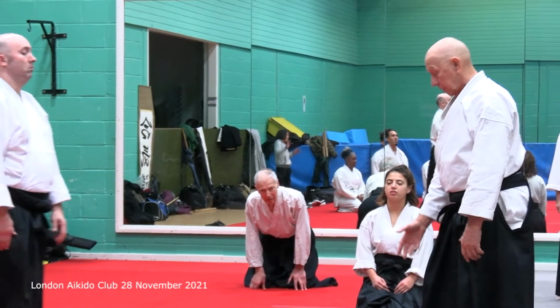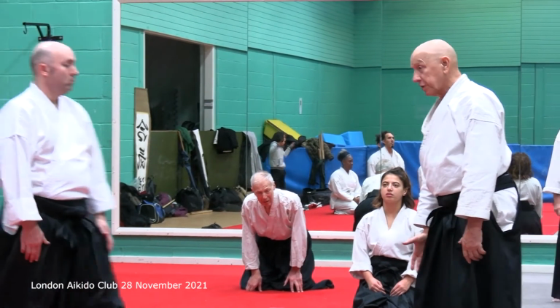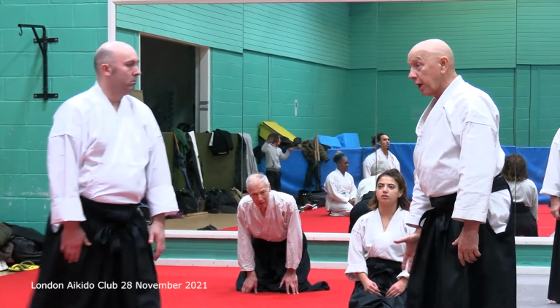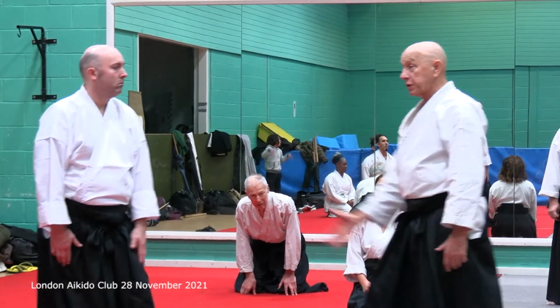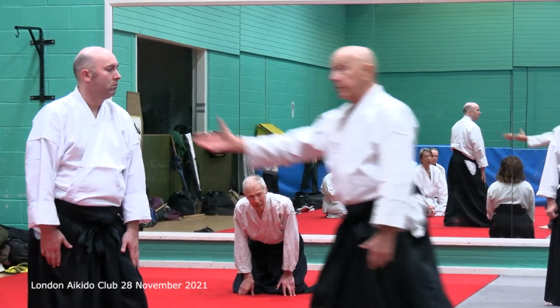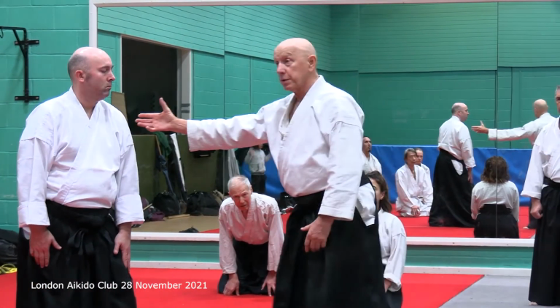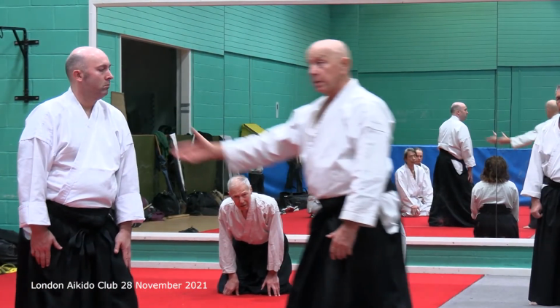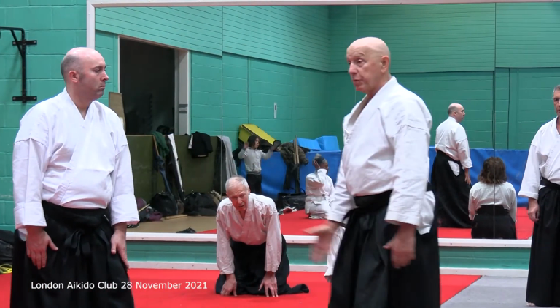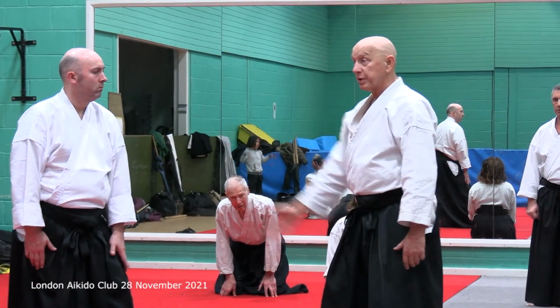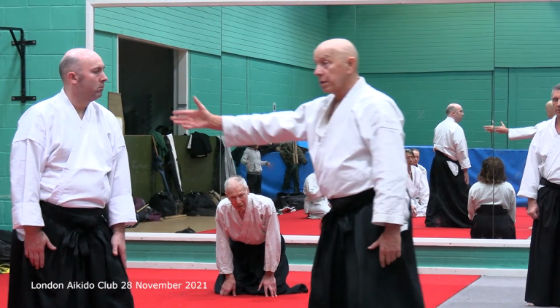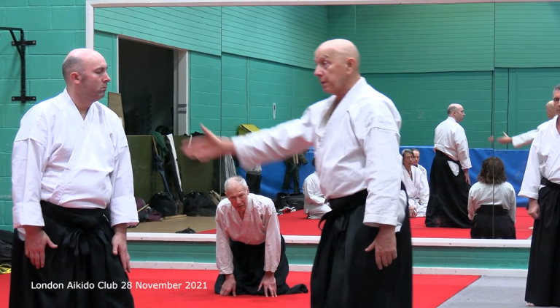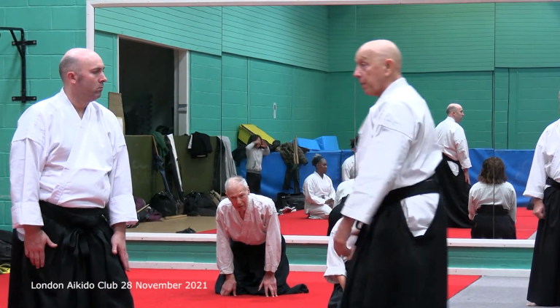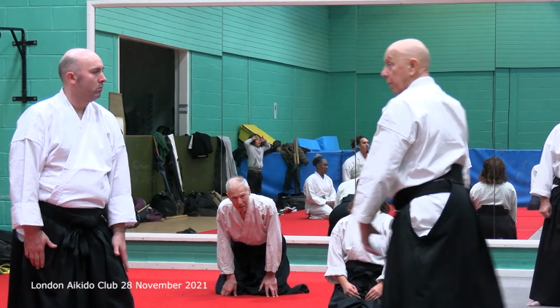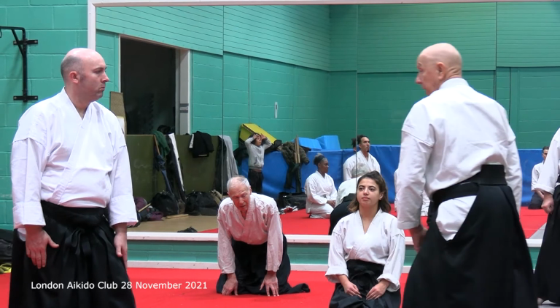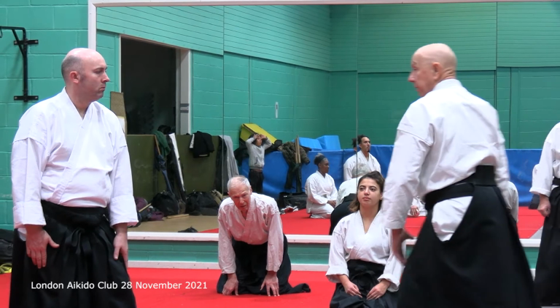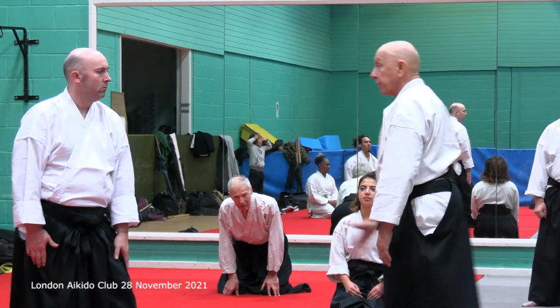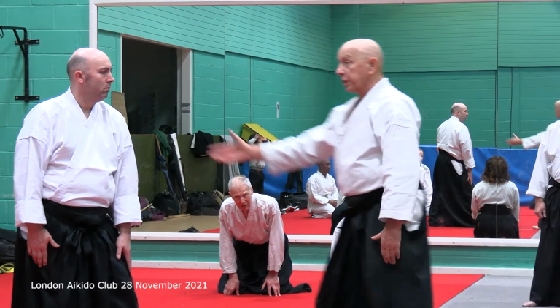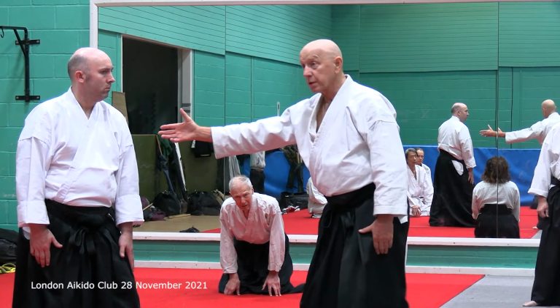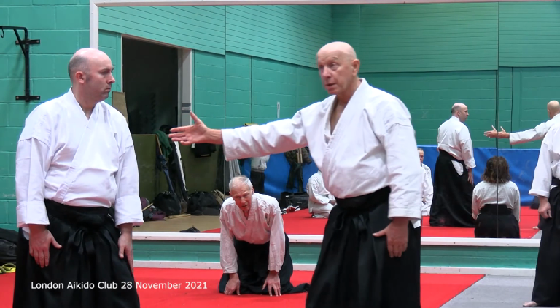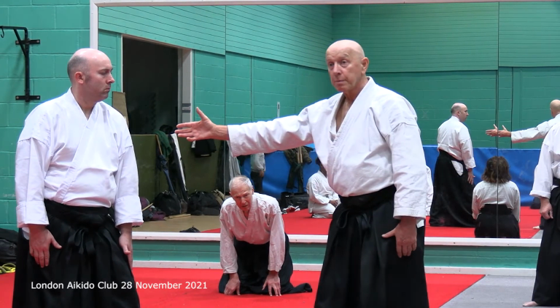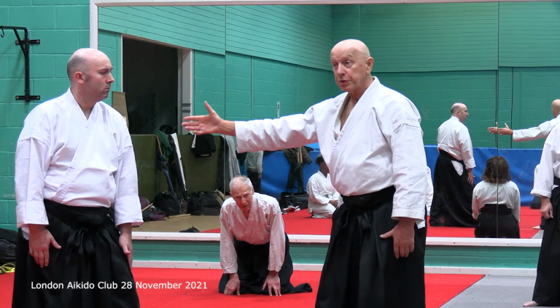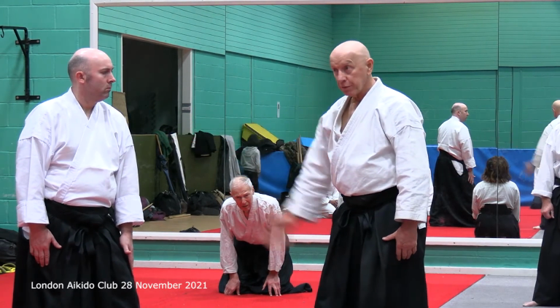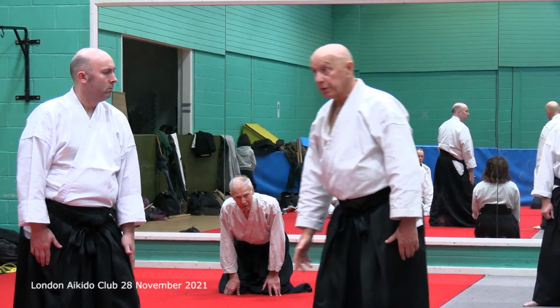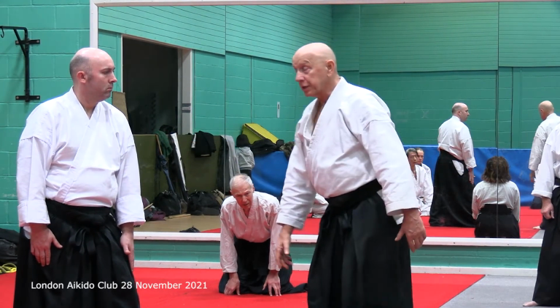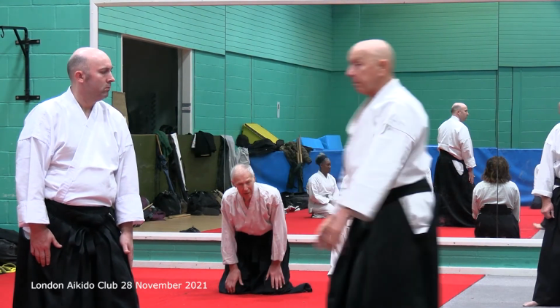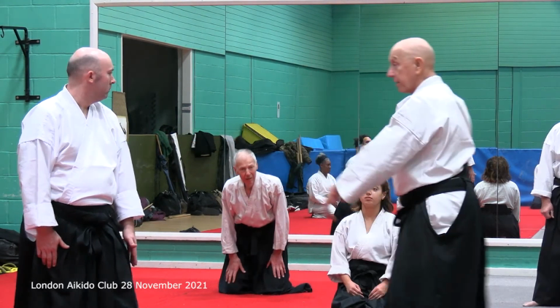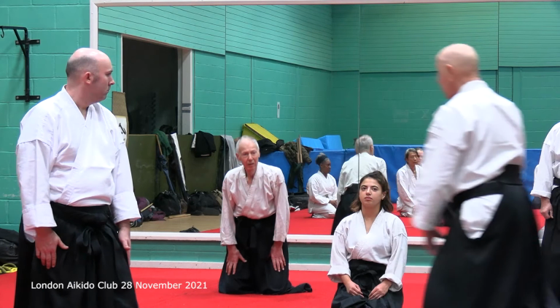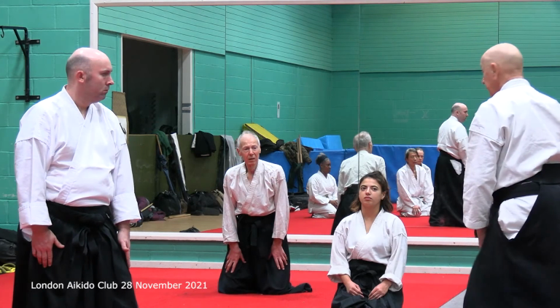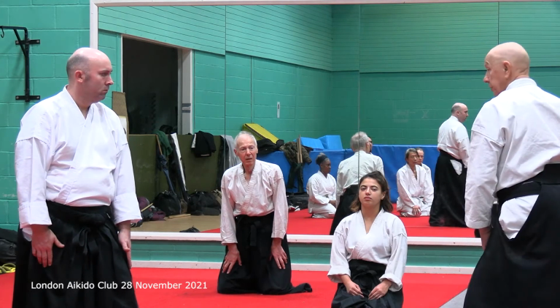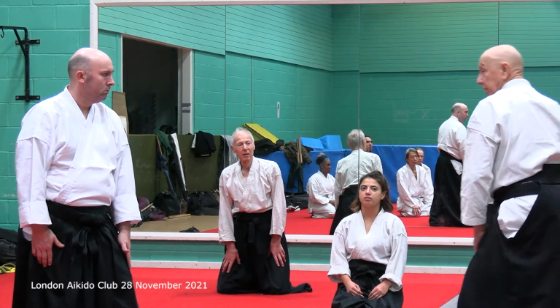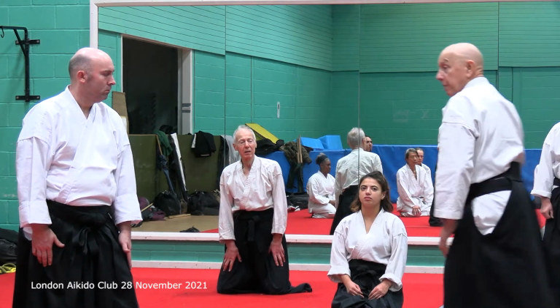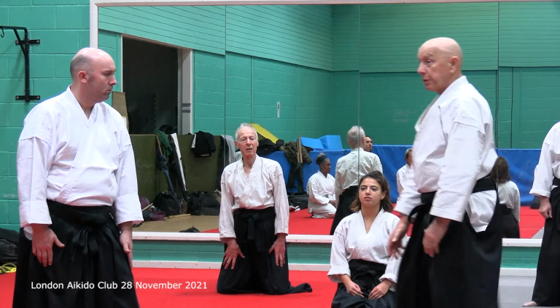You can take half a step into a movement, or a whole step, depending on the context. What you don't do is take a step back in order to take a step forward.